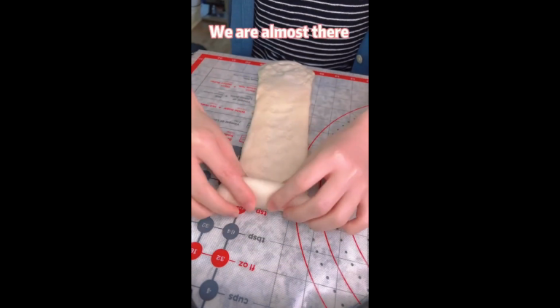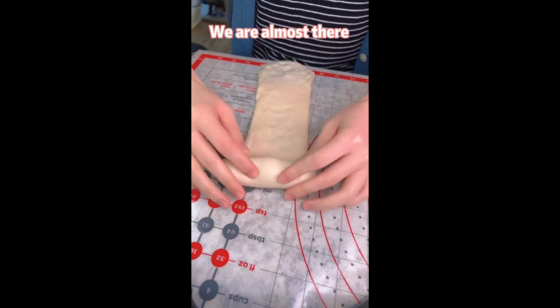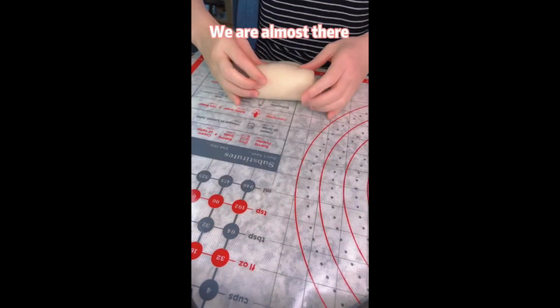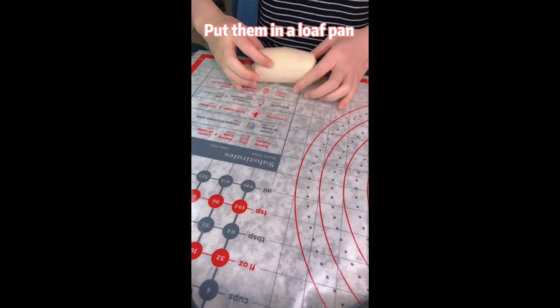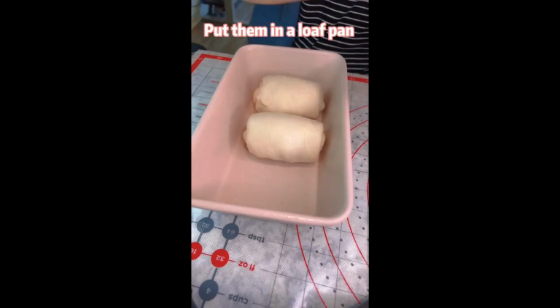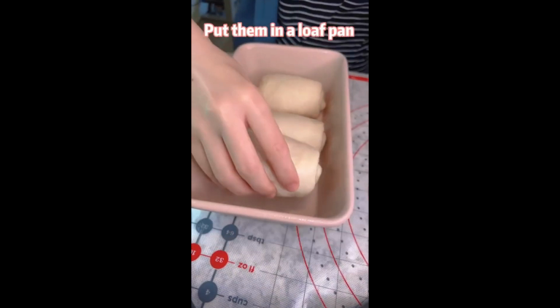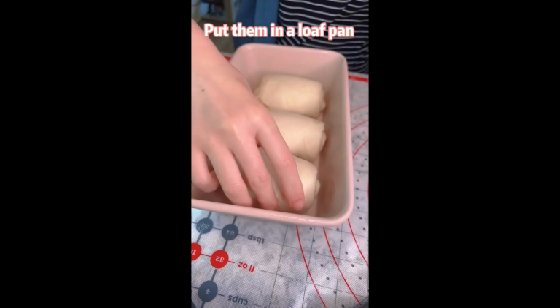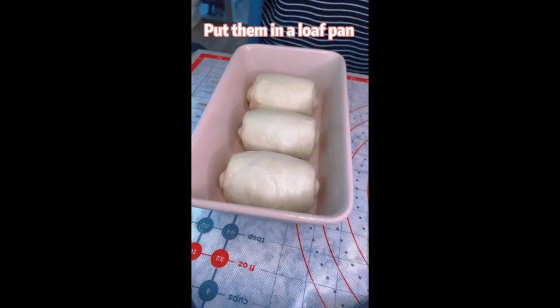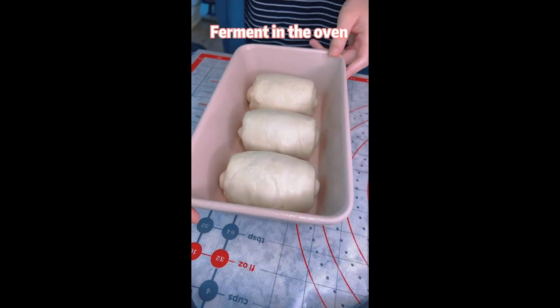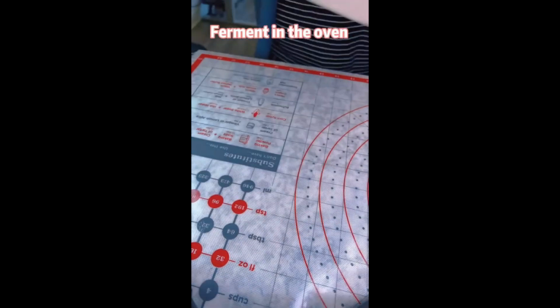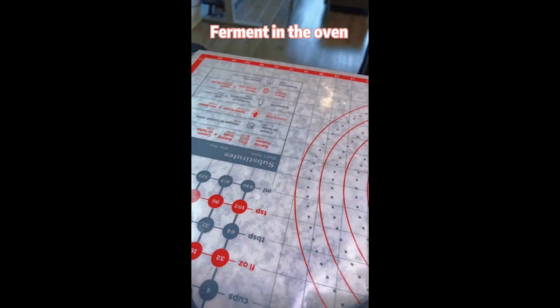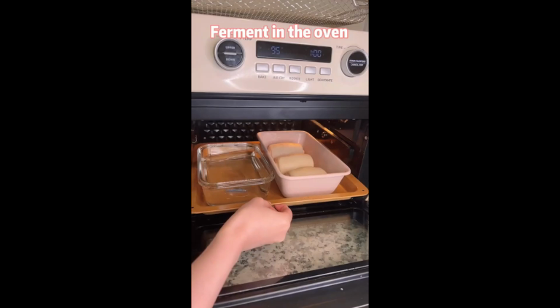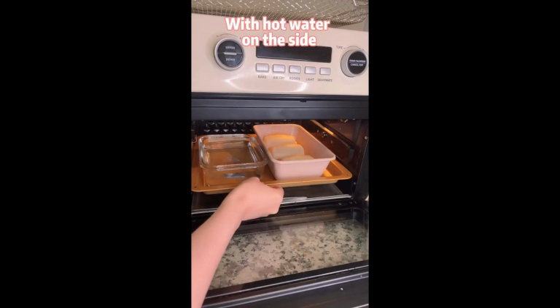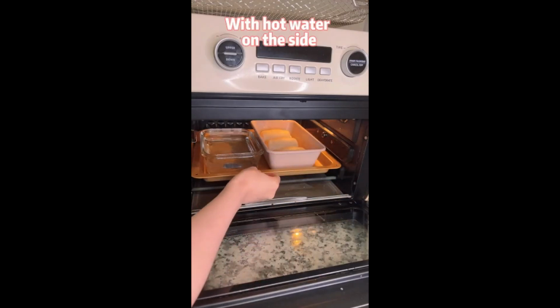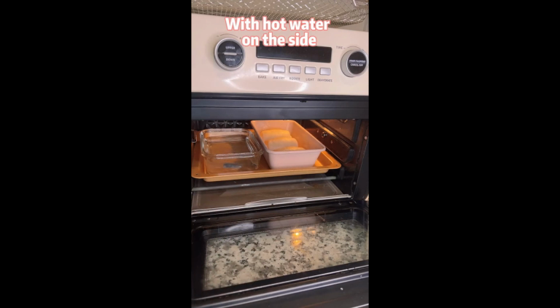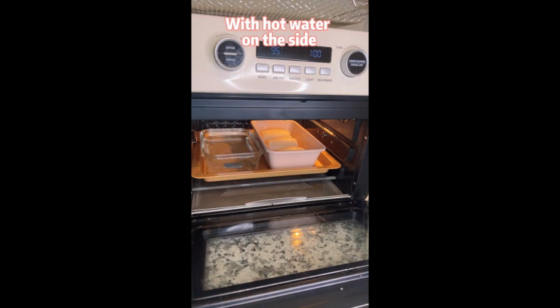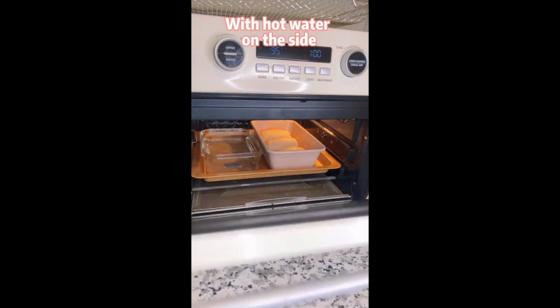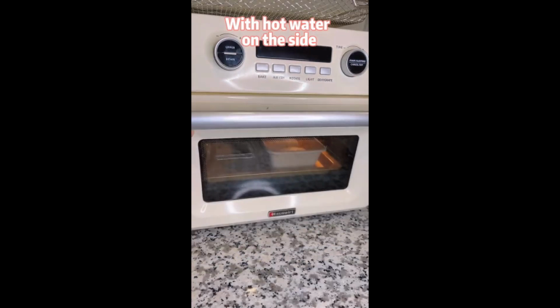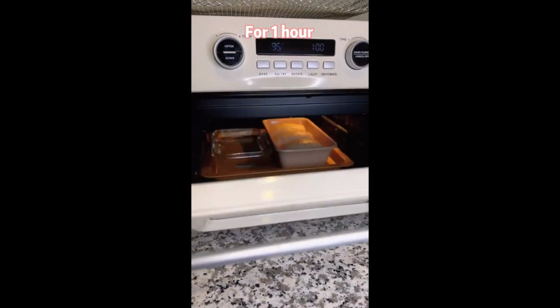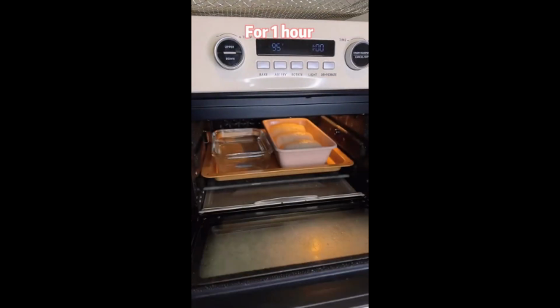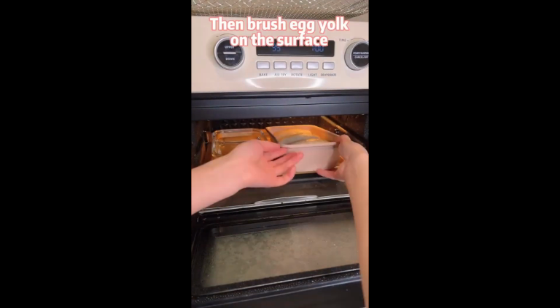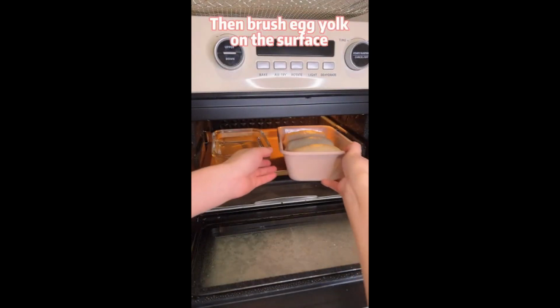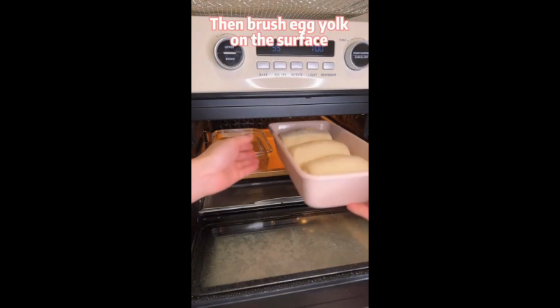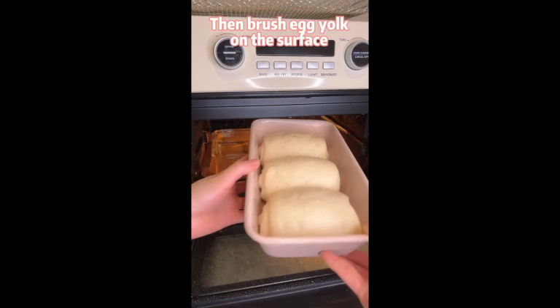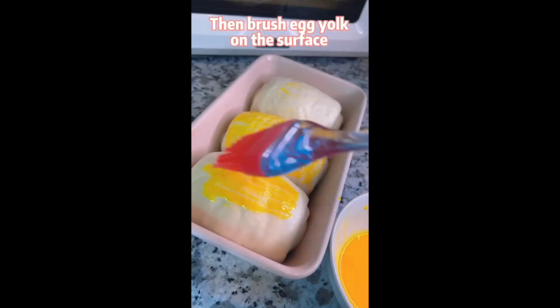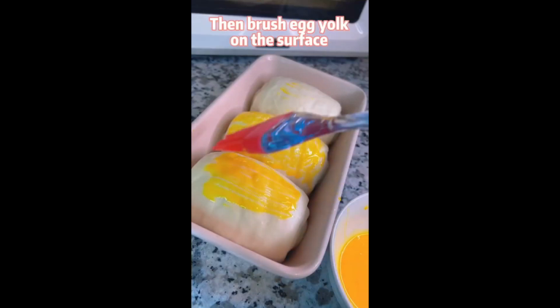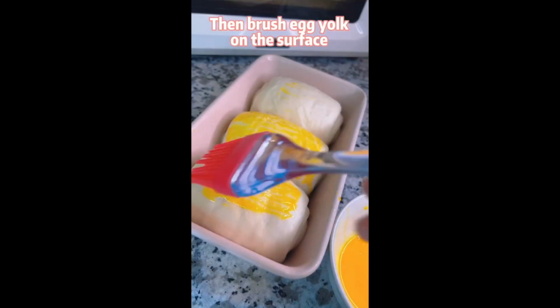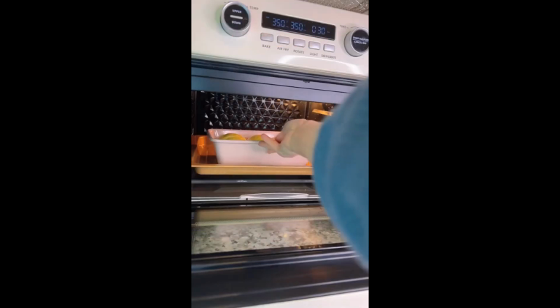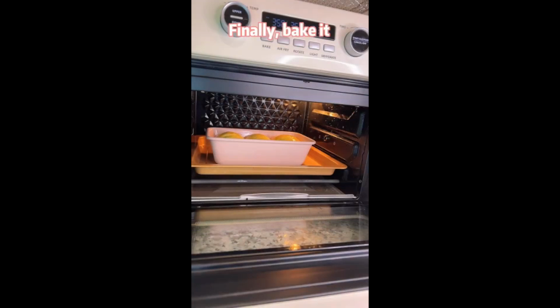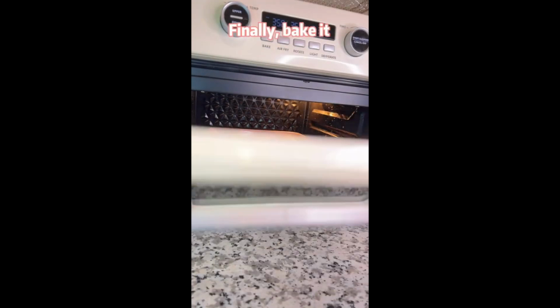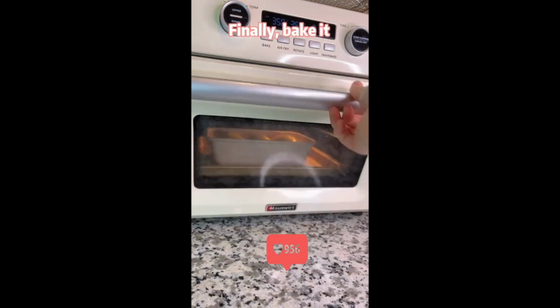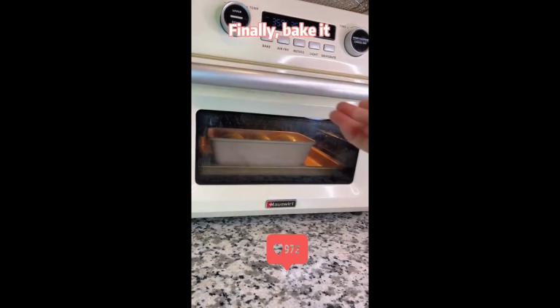We're almost there. Put them in a loaf pan. Ferment in the oven with hot water on the side for 1 hour. Then brush egg yolk on the surface. Finally, bake it.